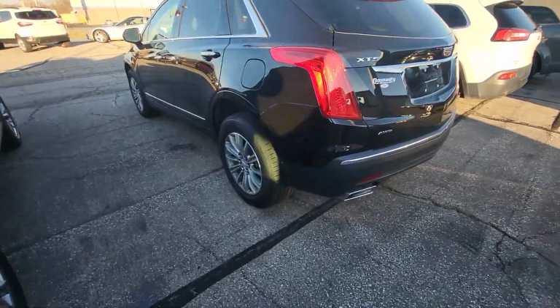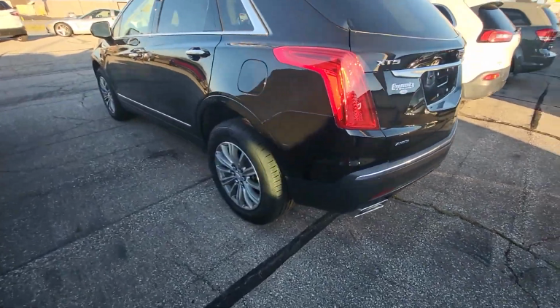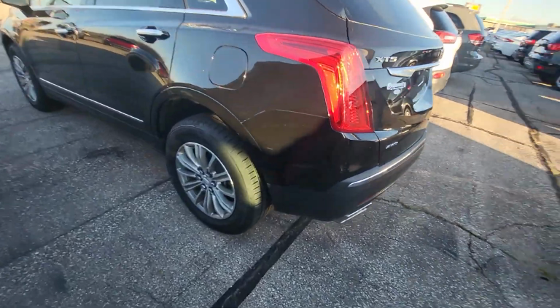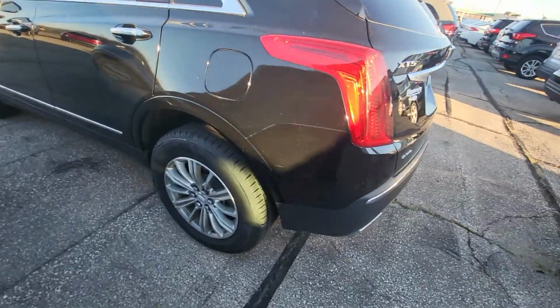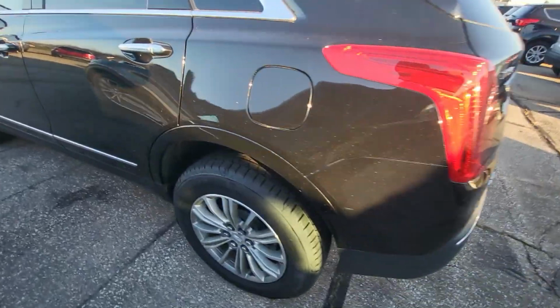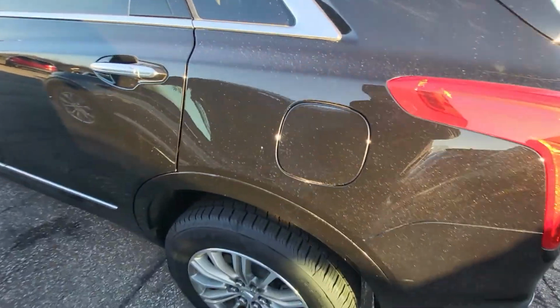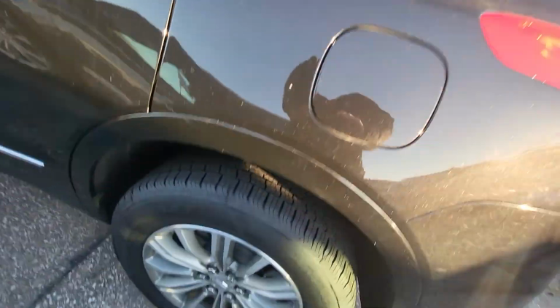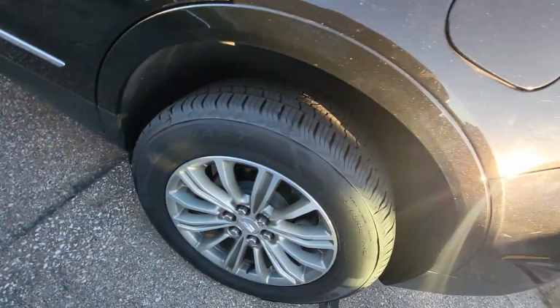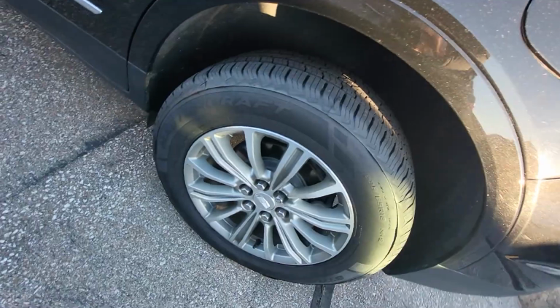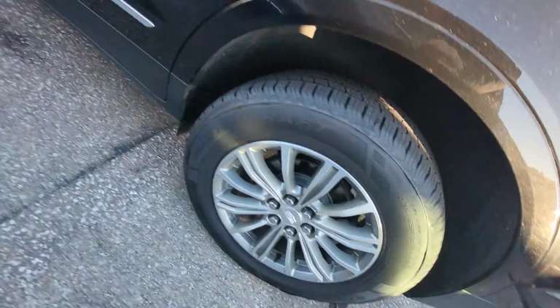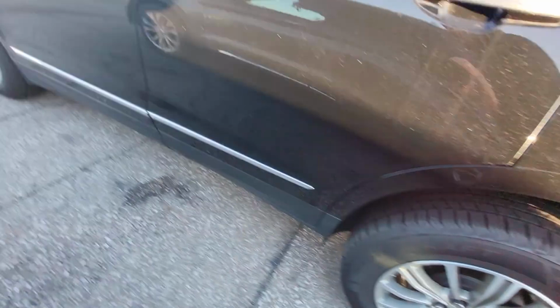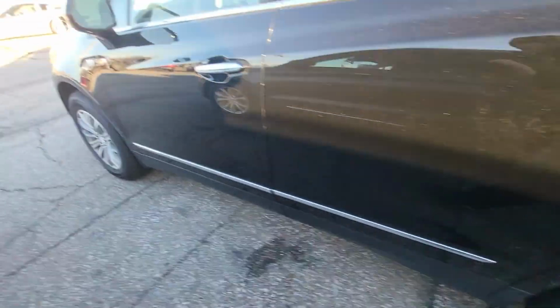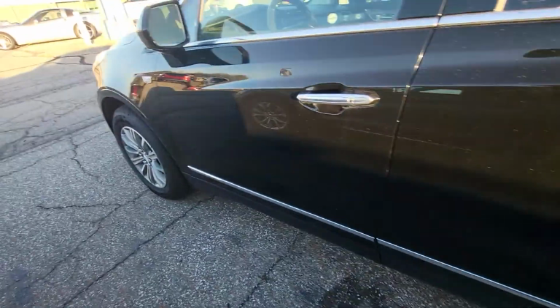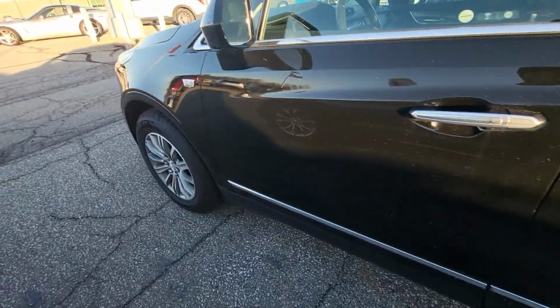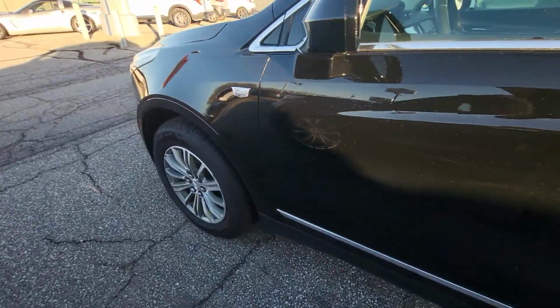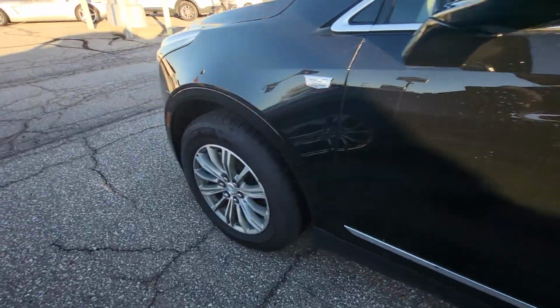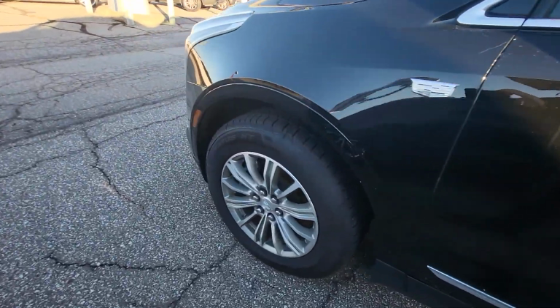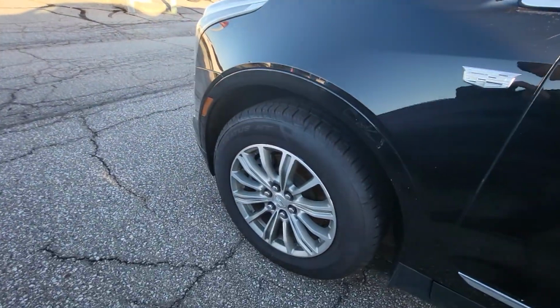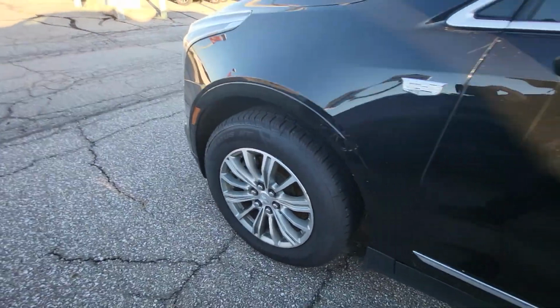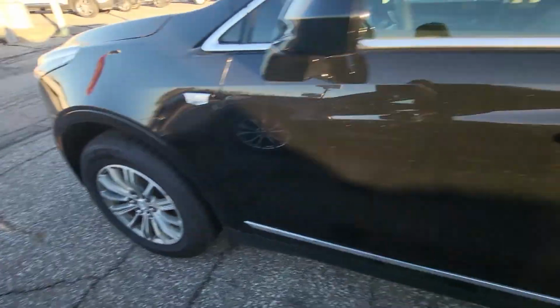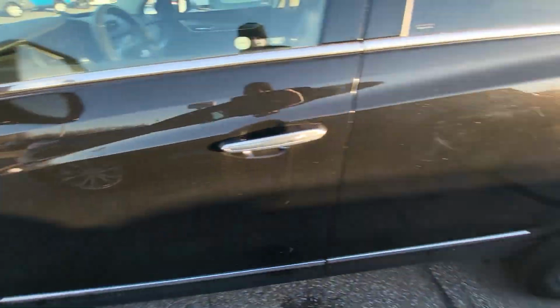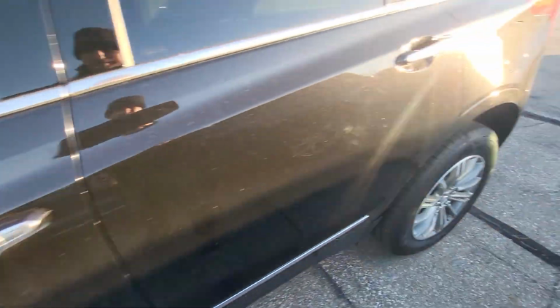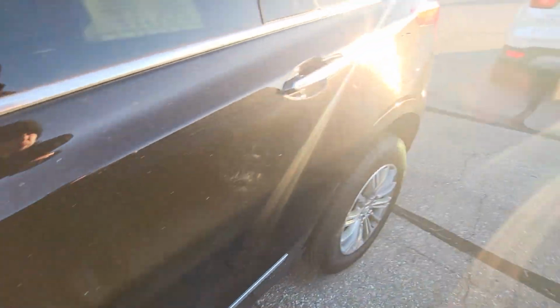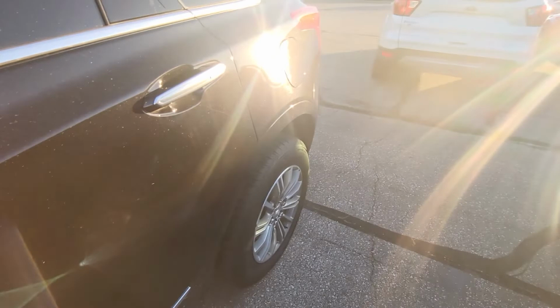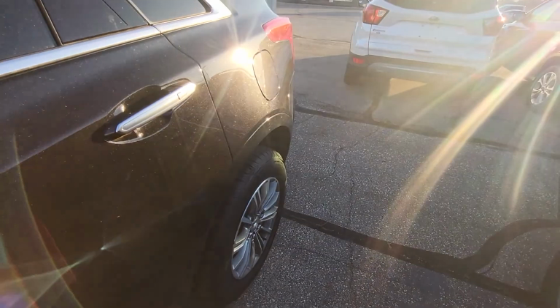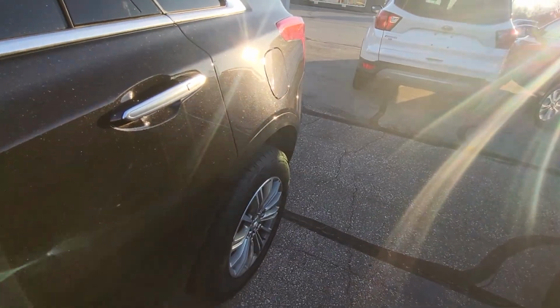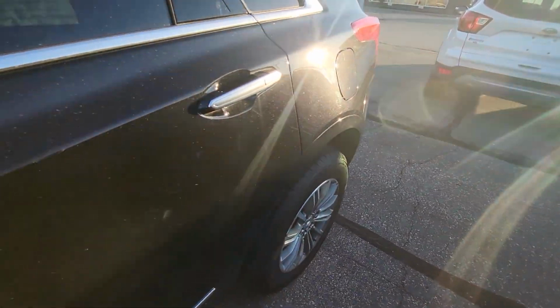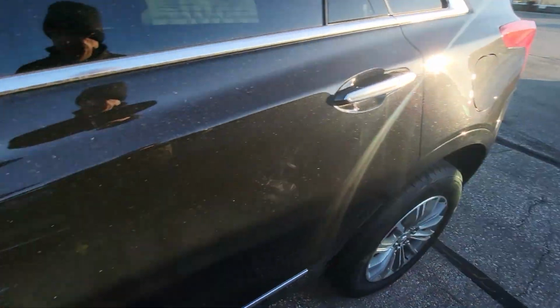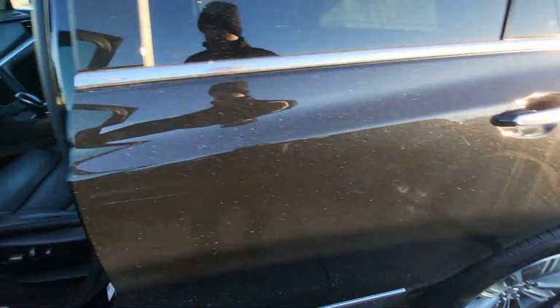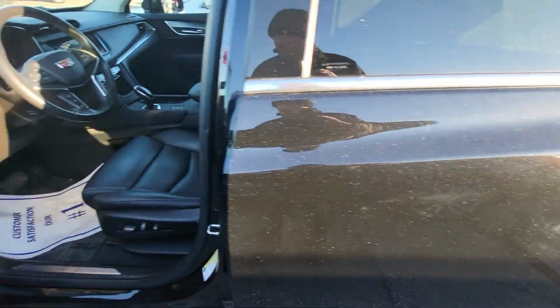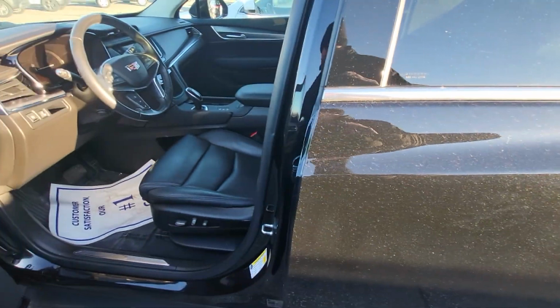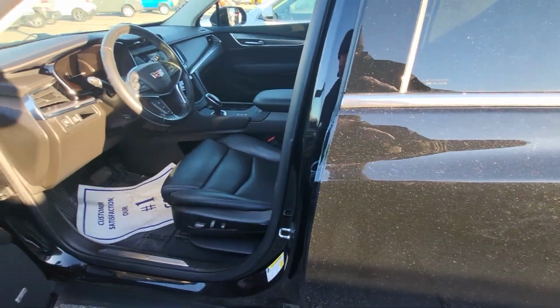I believe we put tires on it all the way around and it looks like we did some brake work in the rear and in the front. So it's got a four-wheel brake job done, all new tires on it all the way around.